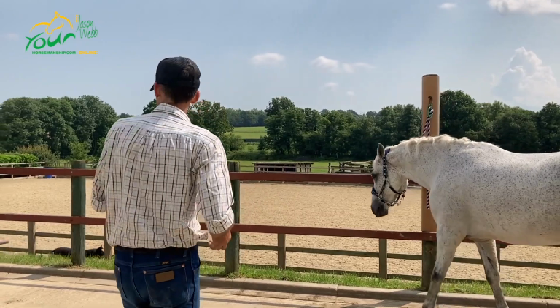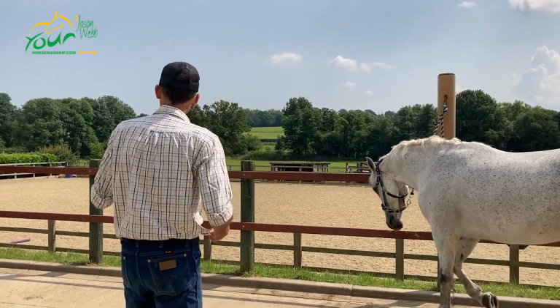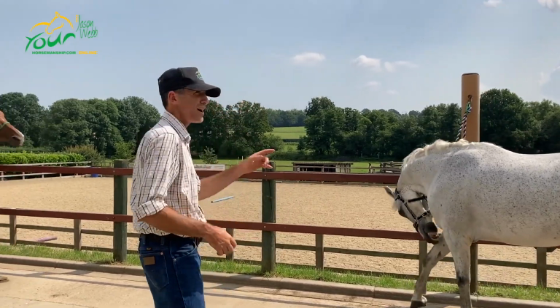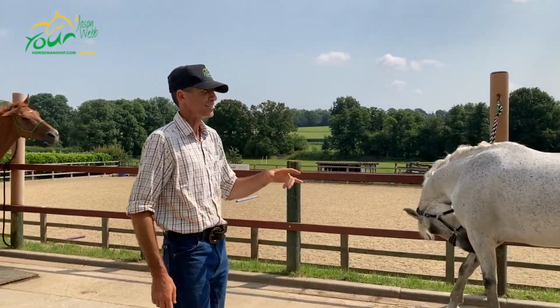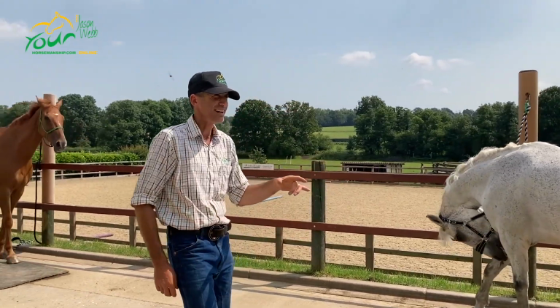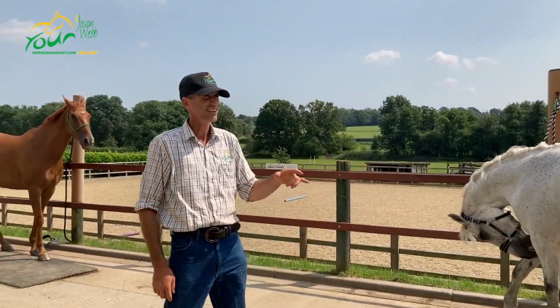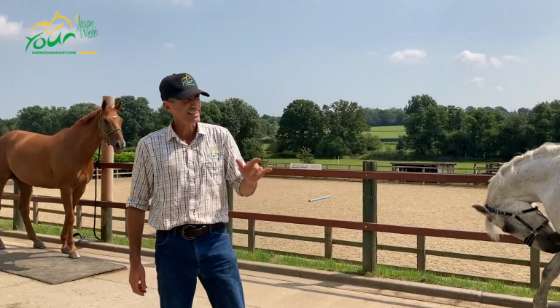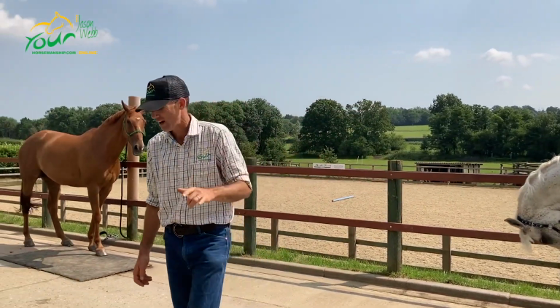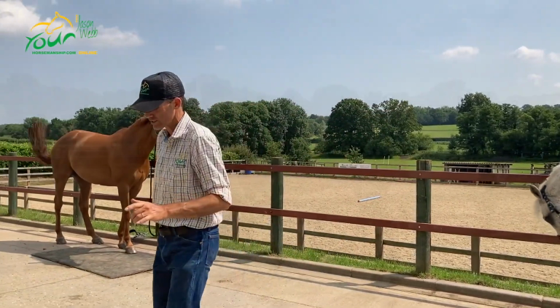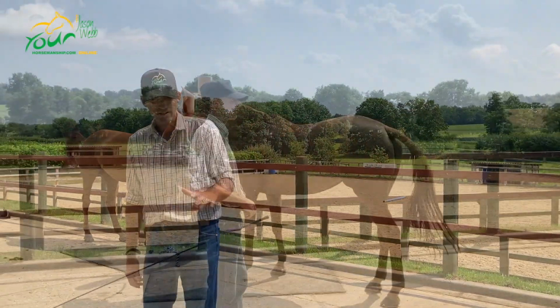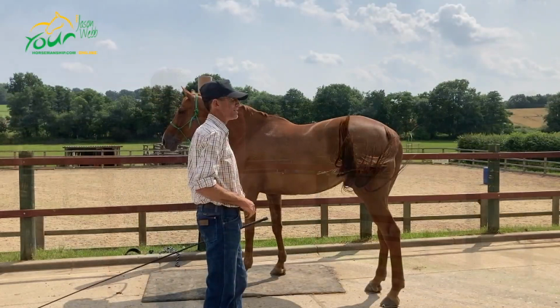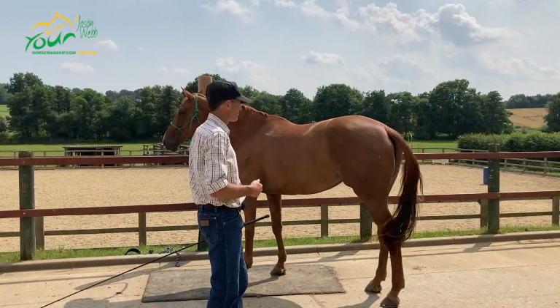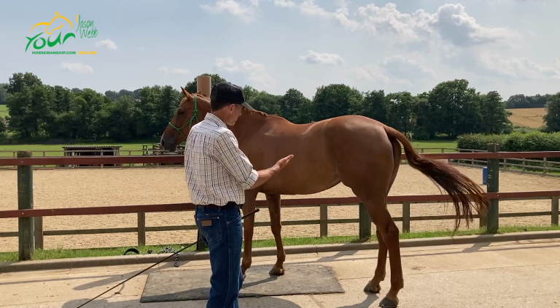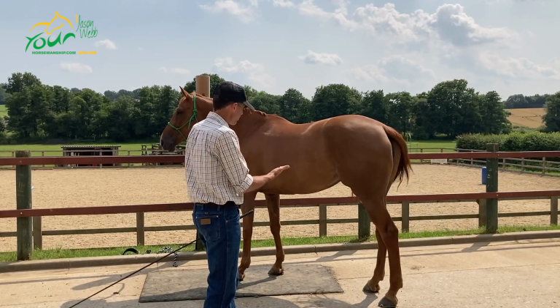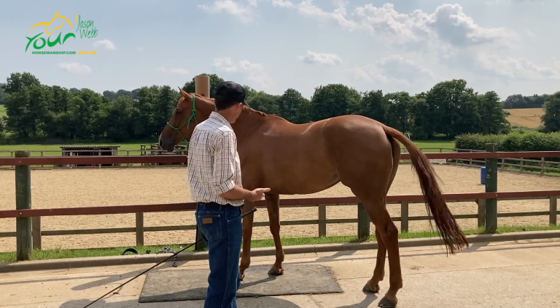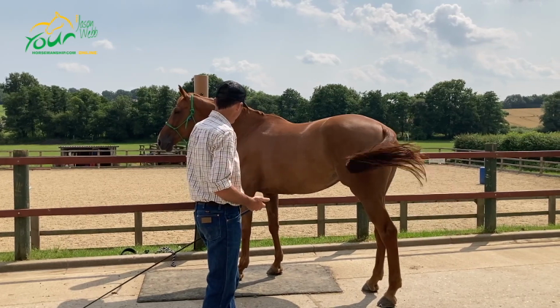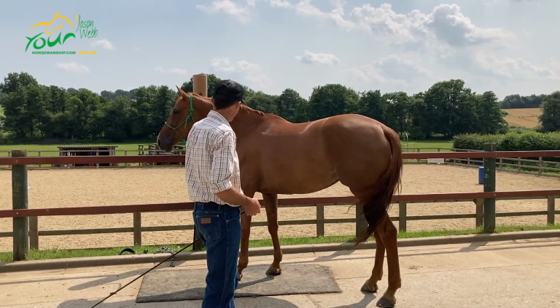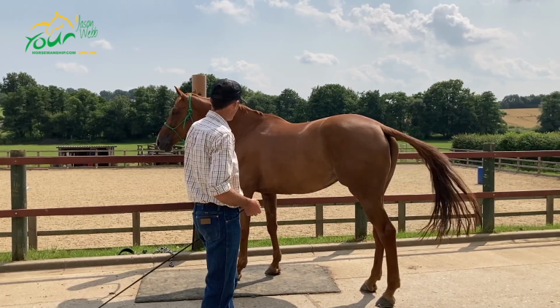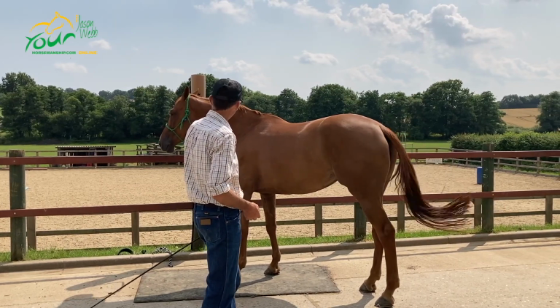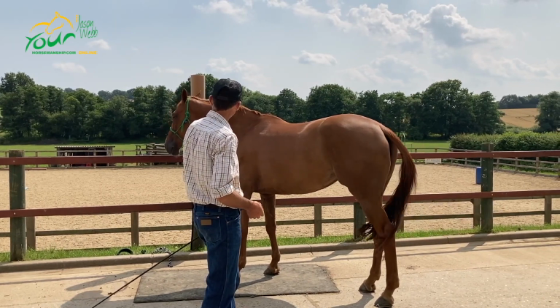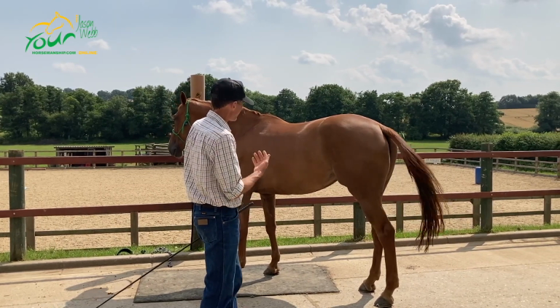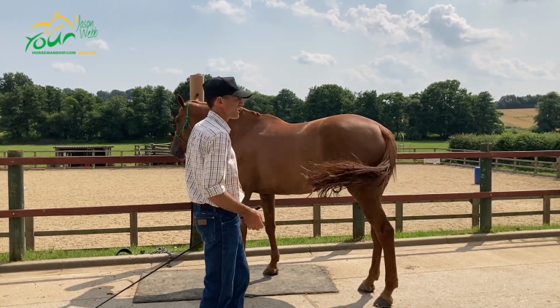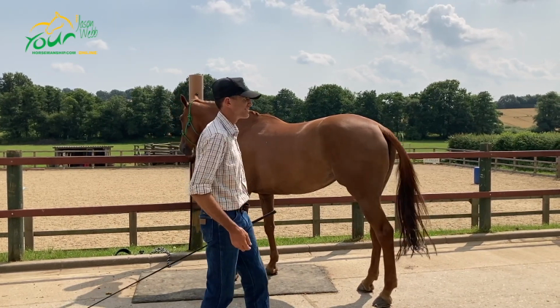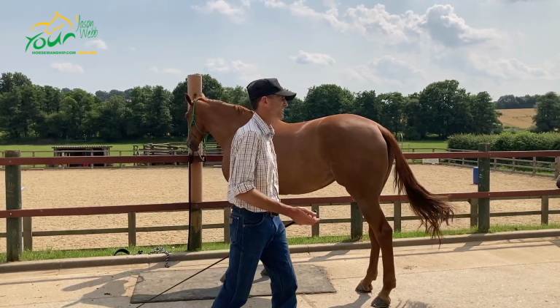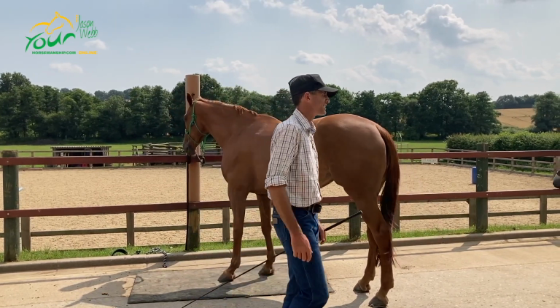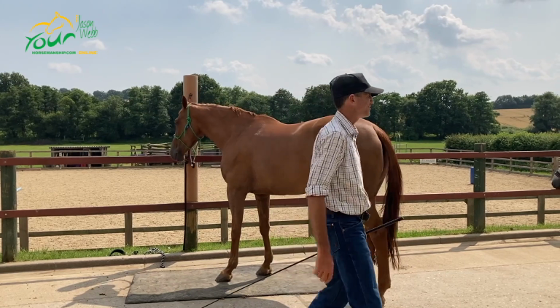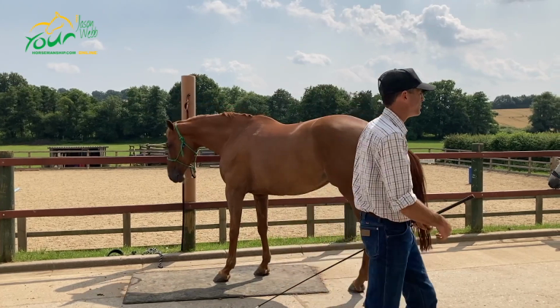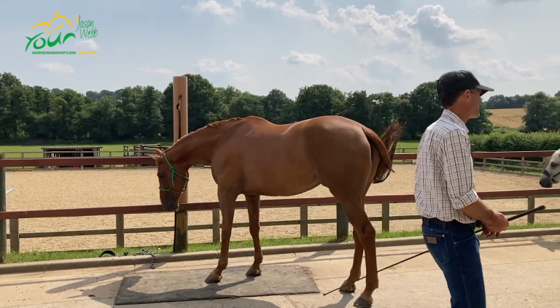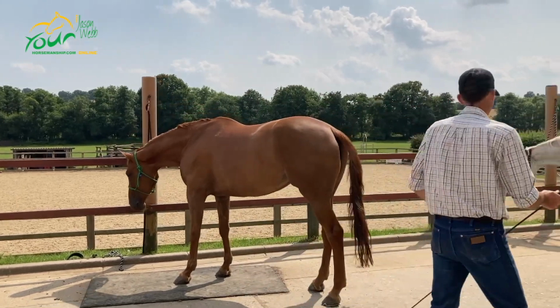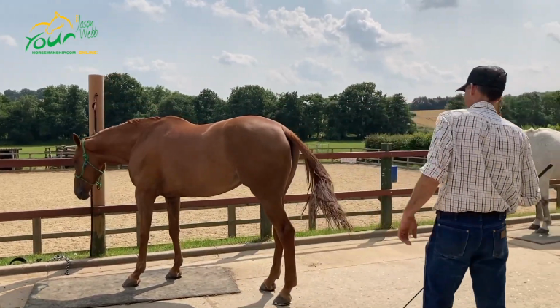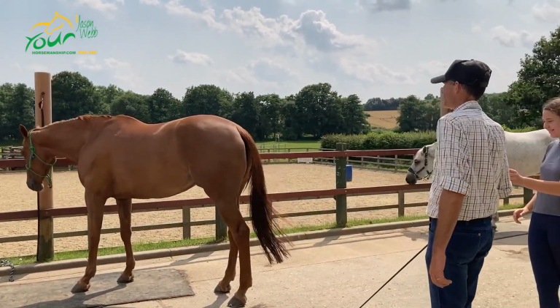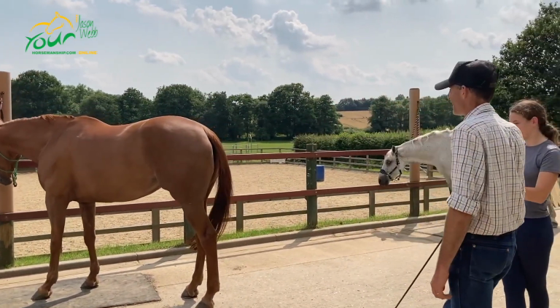Now what we're going to do is a little tying-up exercise that I like to use. Being able to move your horse over like this is a really important thing — and she's done it, she hasn't even moved.